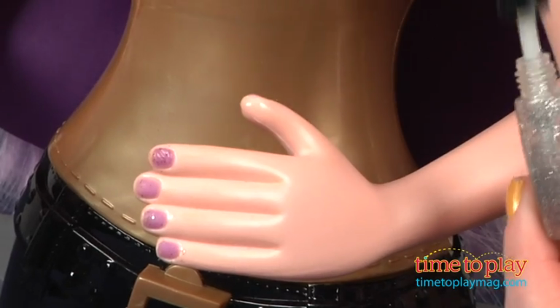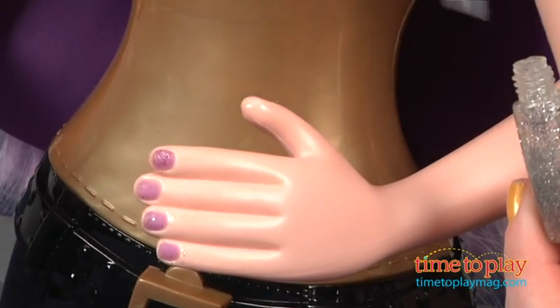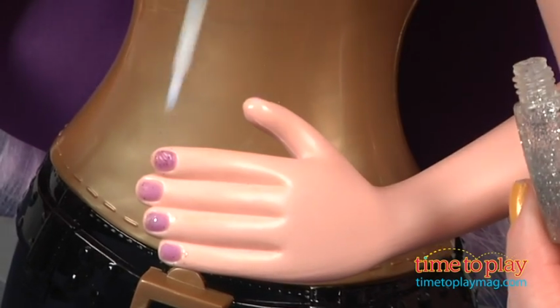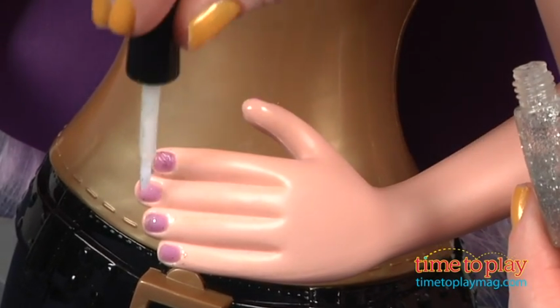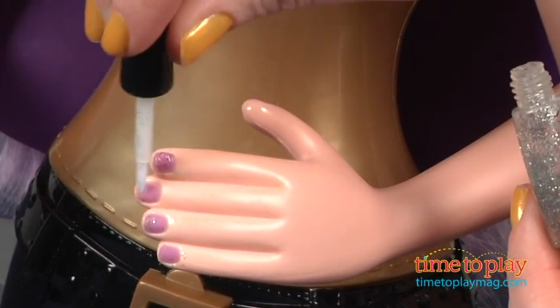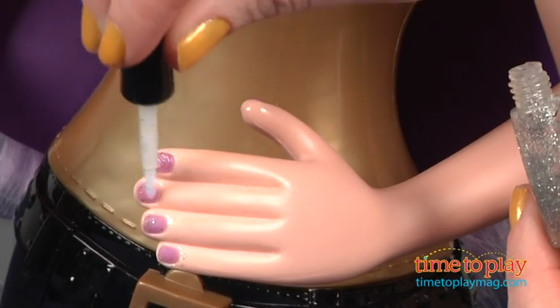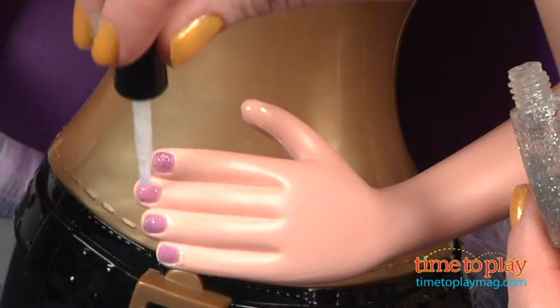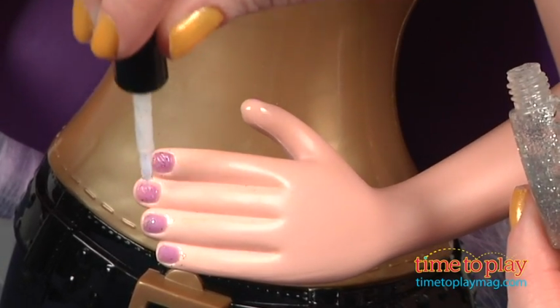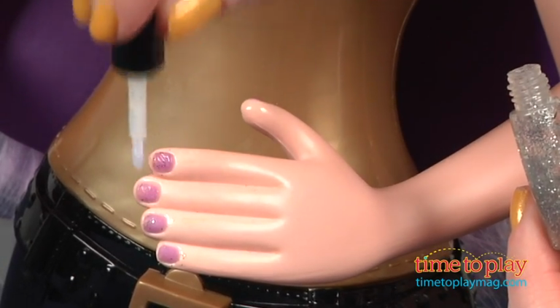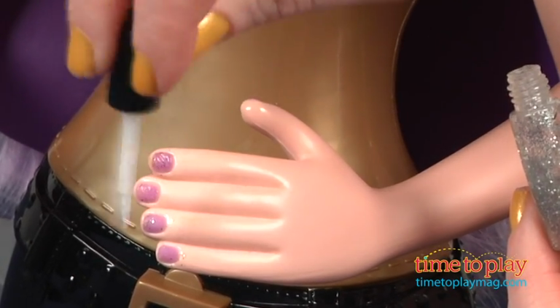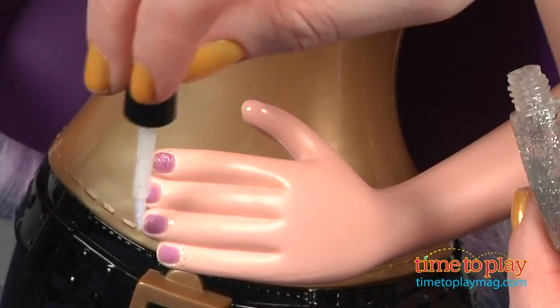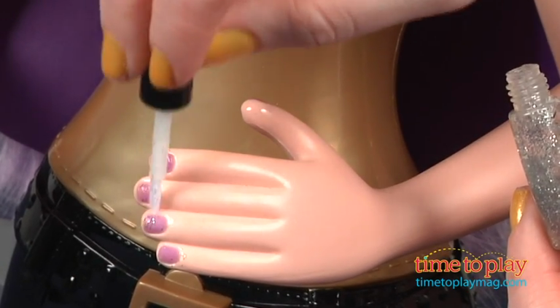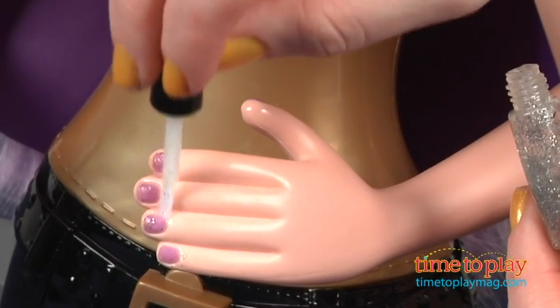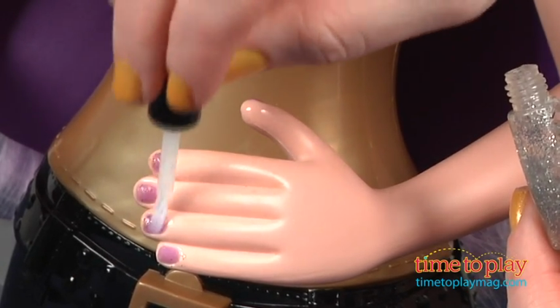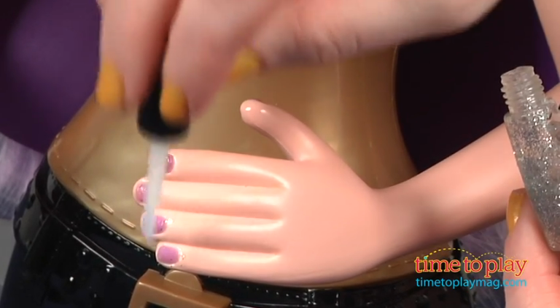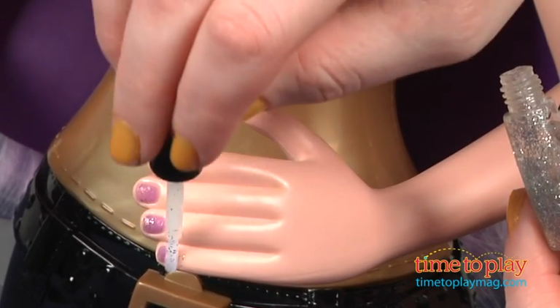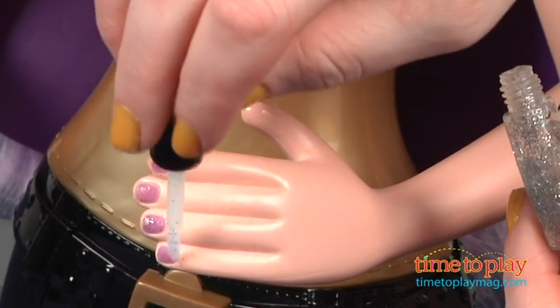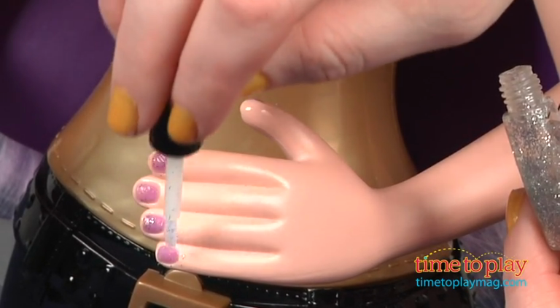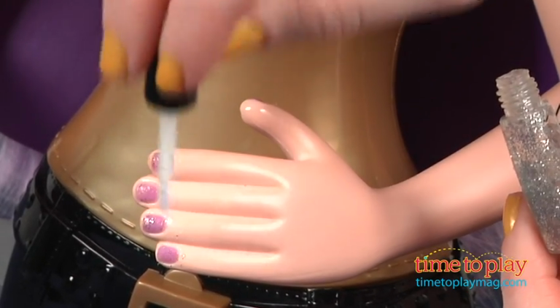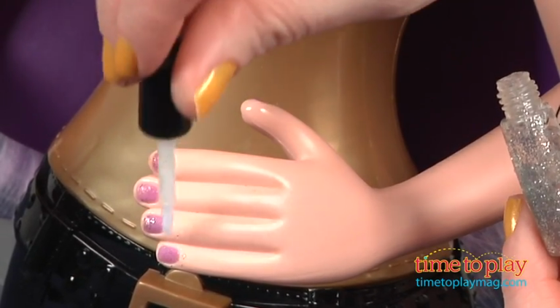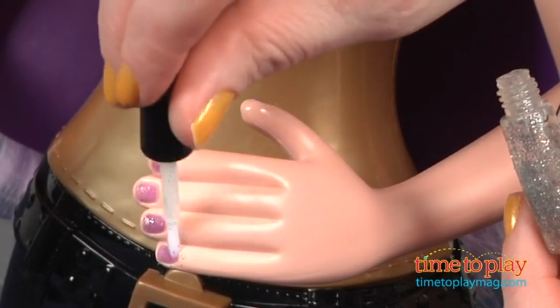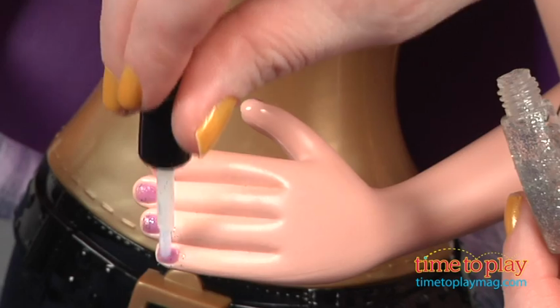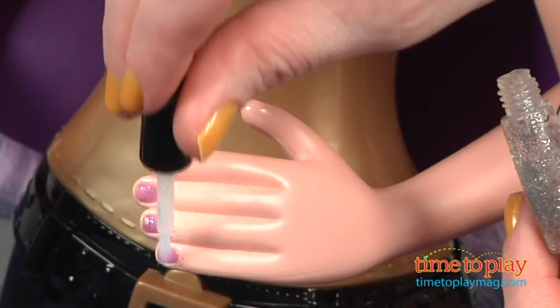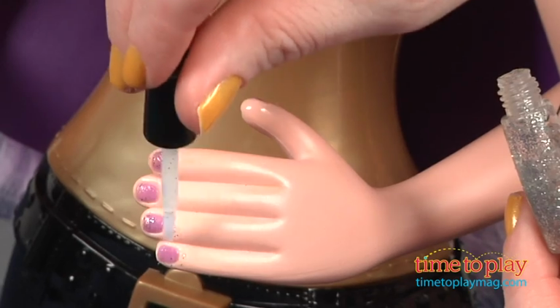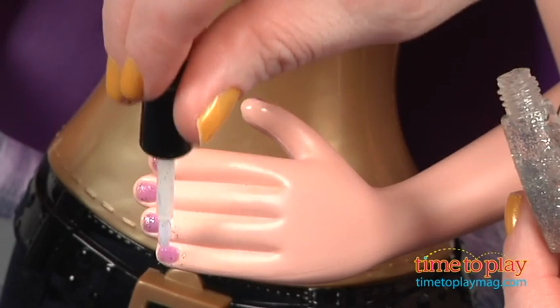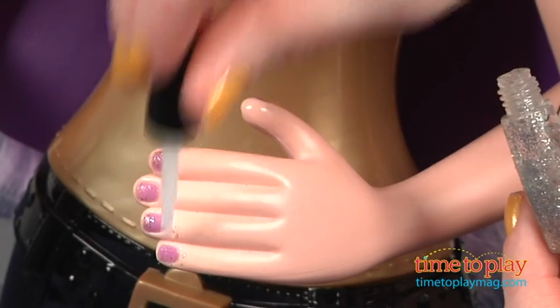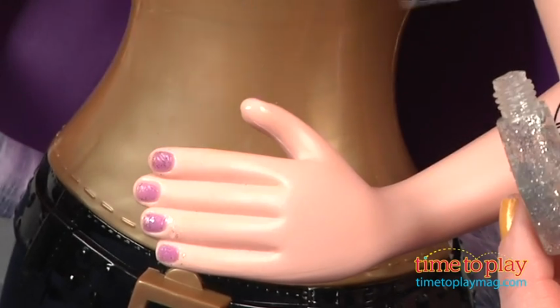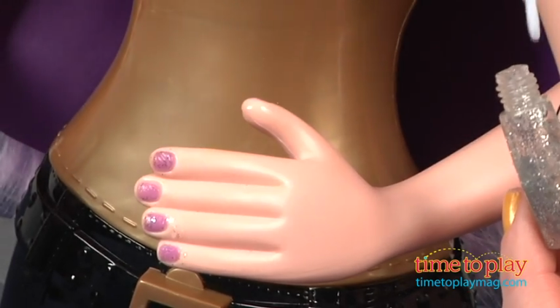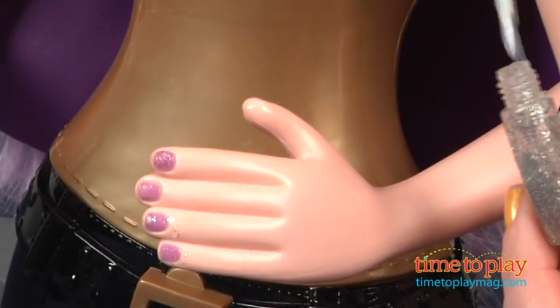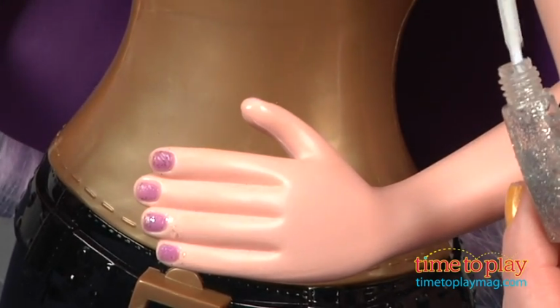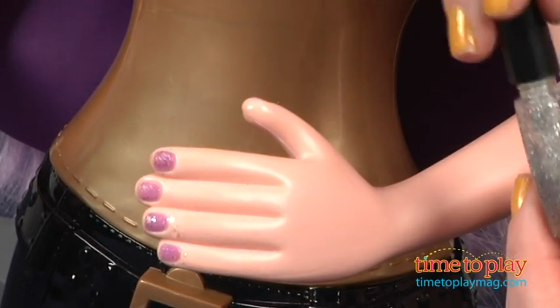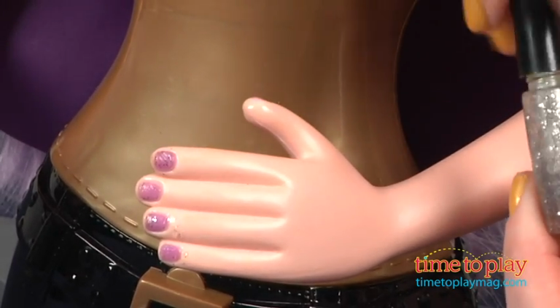As with most glow in the dark toys, the glow effect works best if you leave the nails out in light for a few minutes and then turn out the lights.